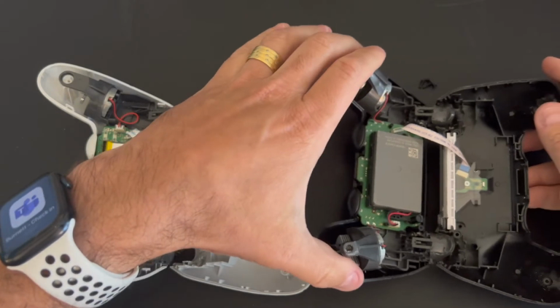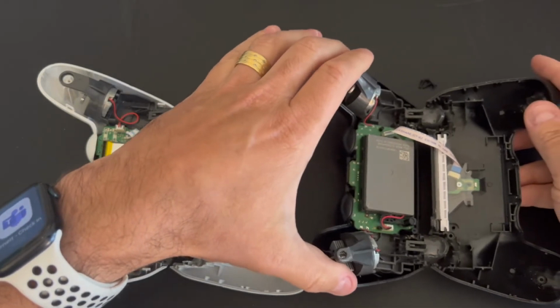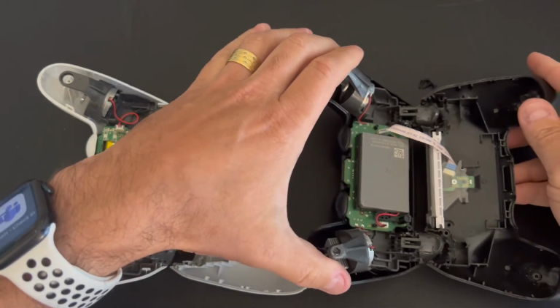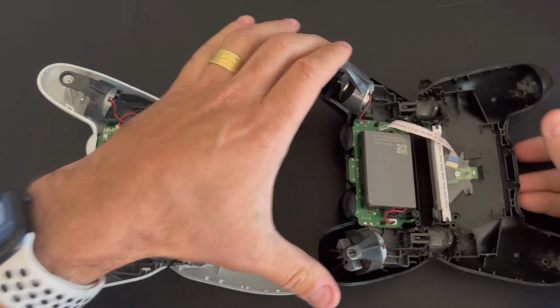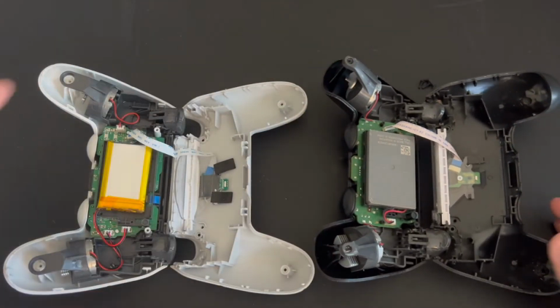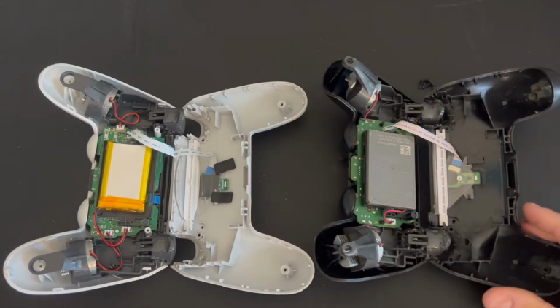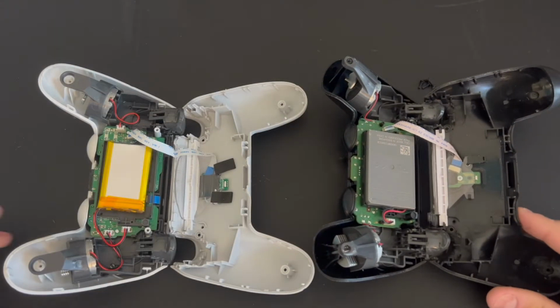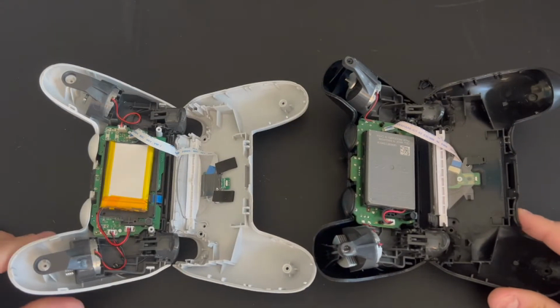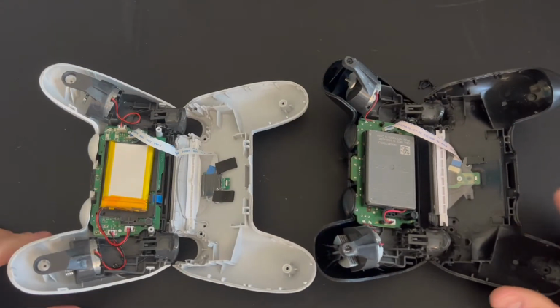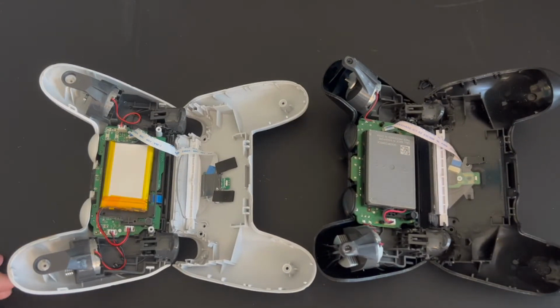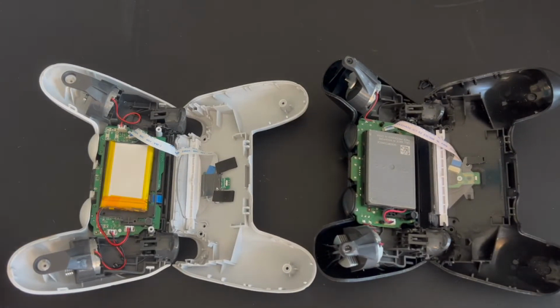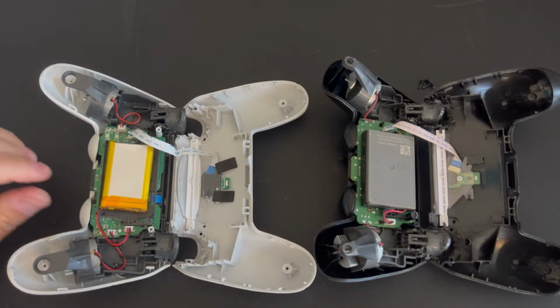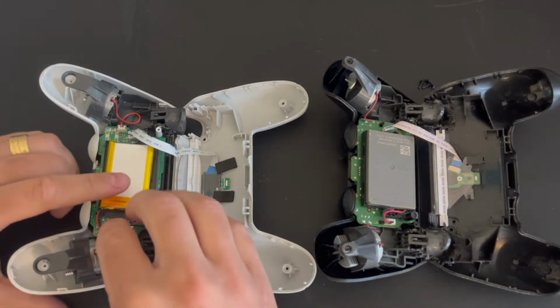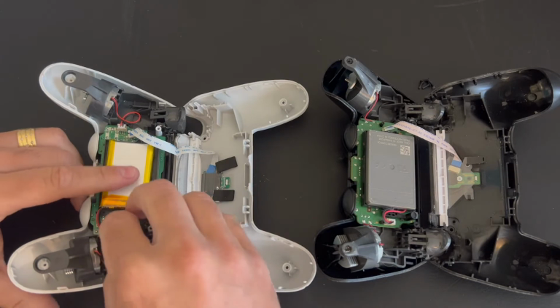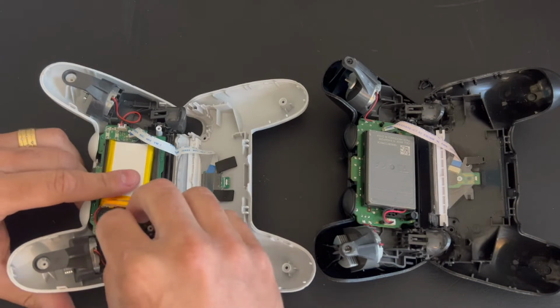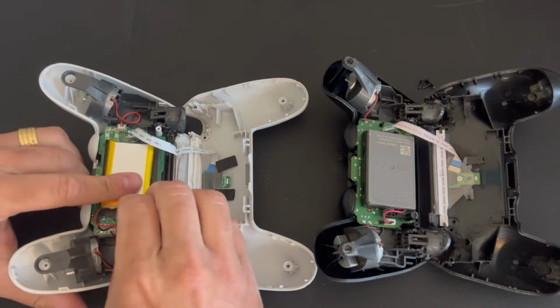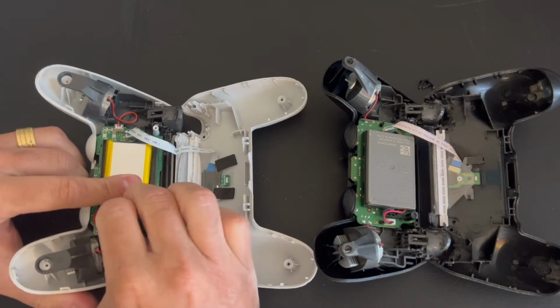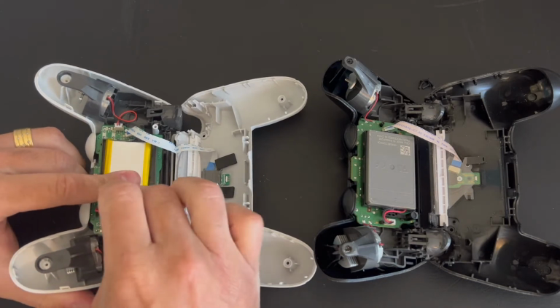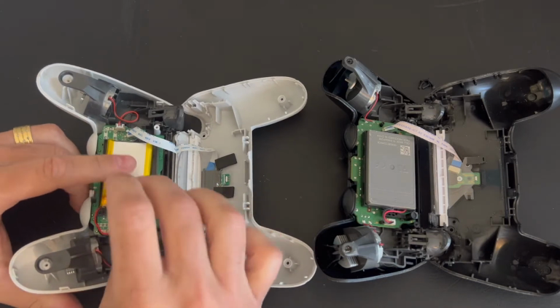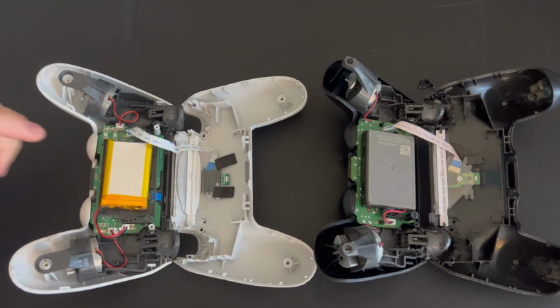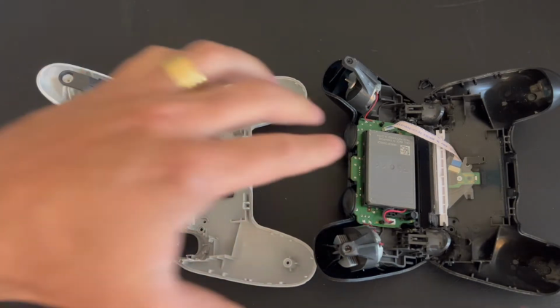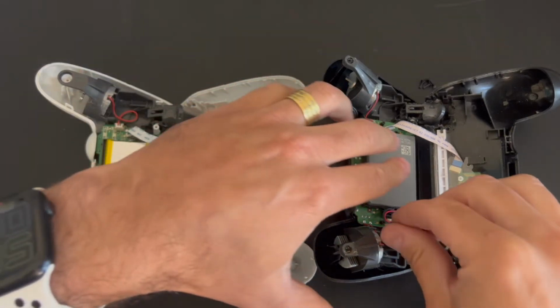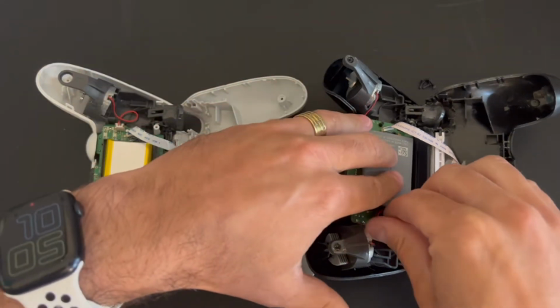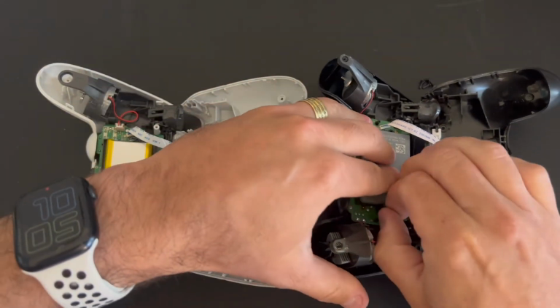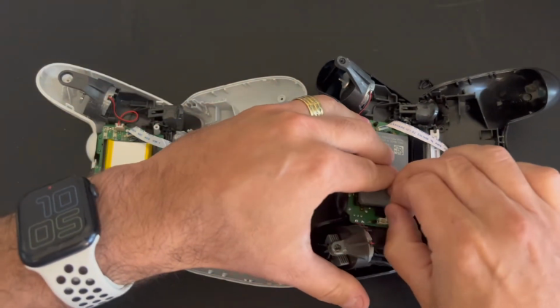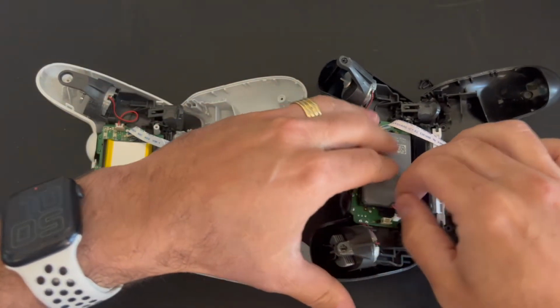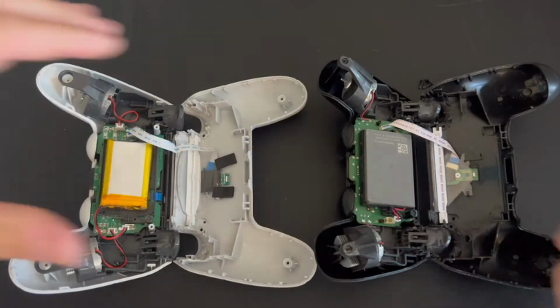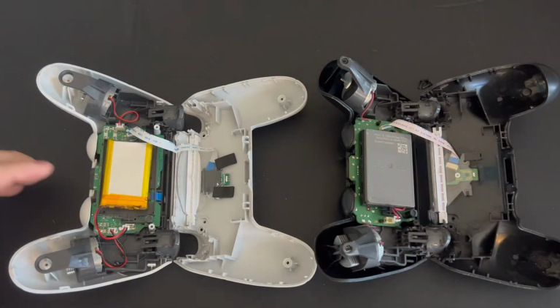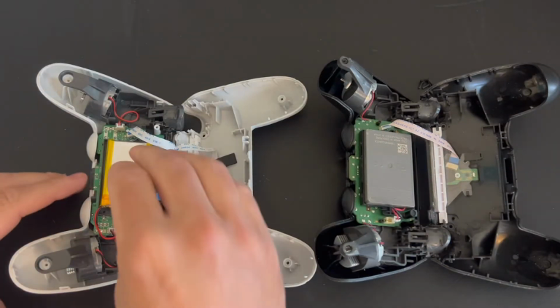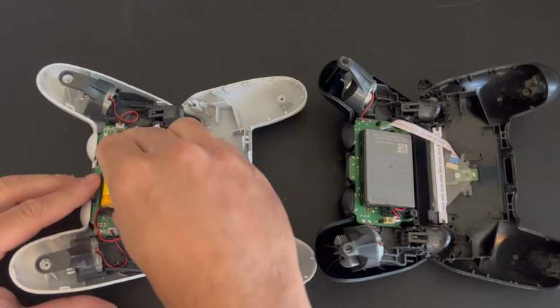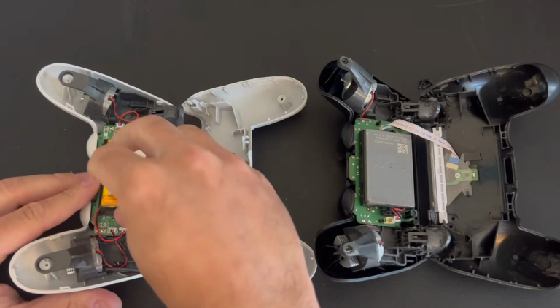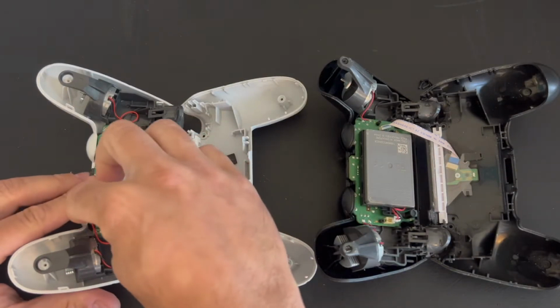As you can see, the shell on the original controller — the battery cell is different. It has a plastic enclosure. The other one is just like a China-made battery.